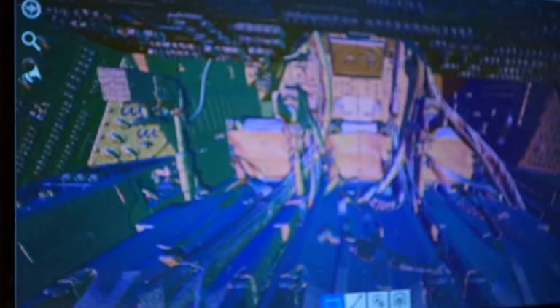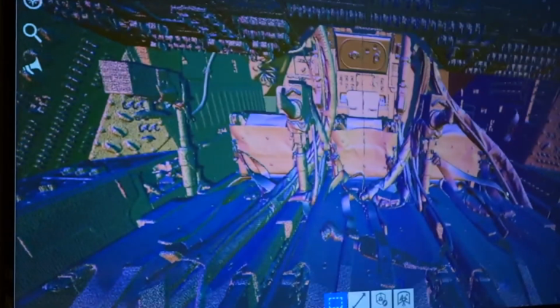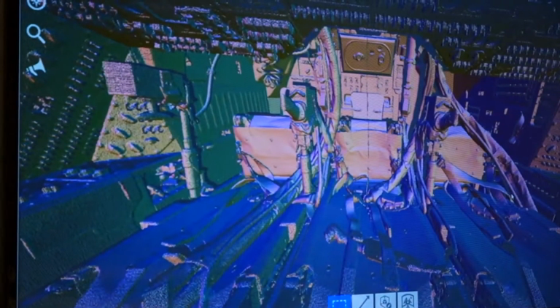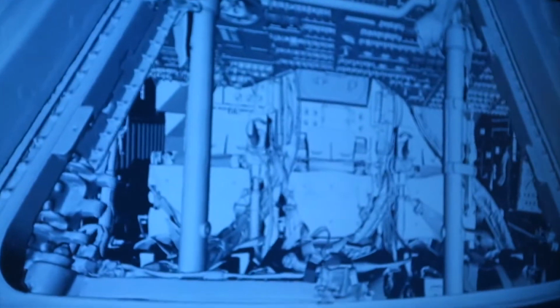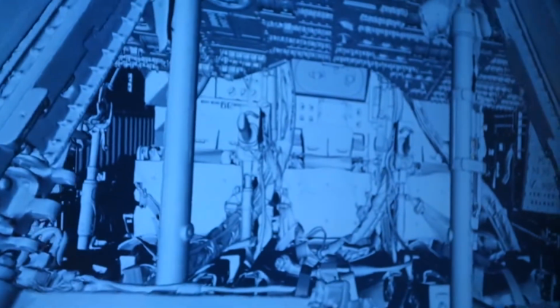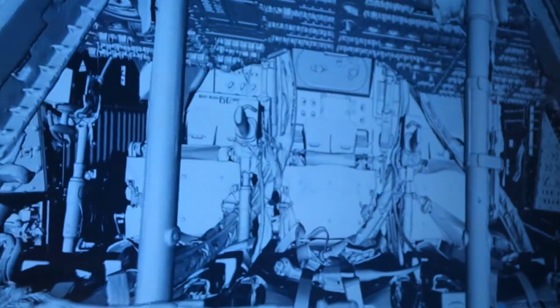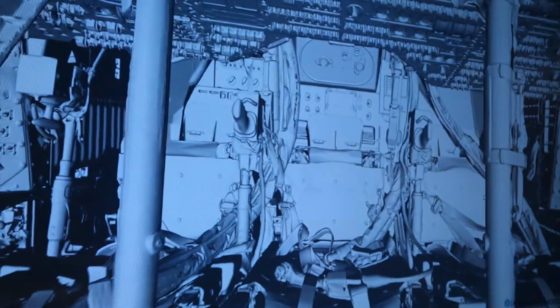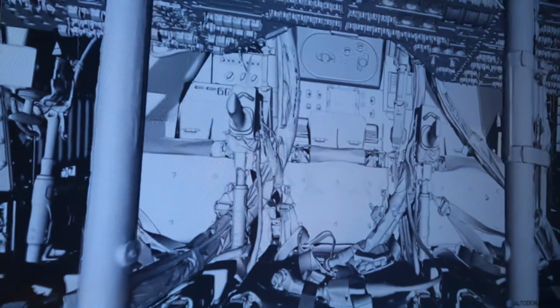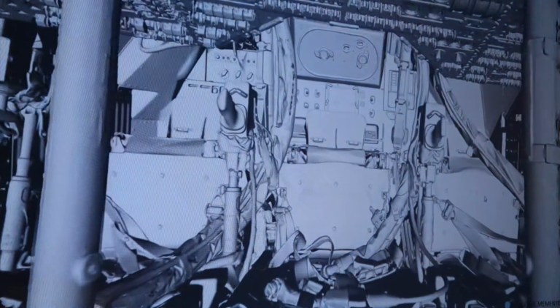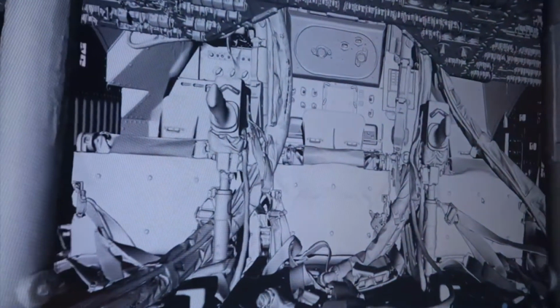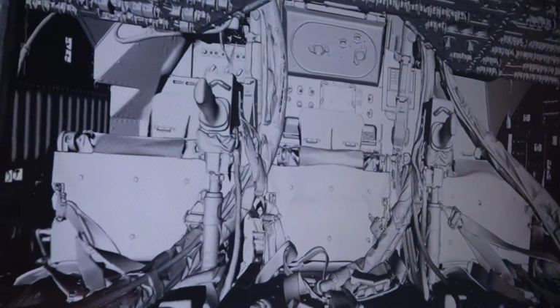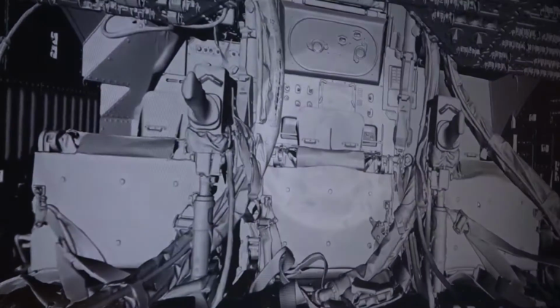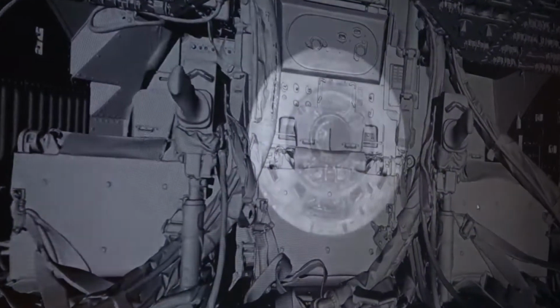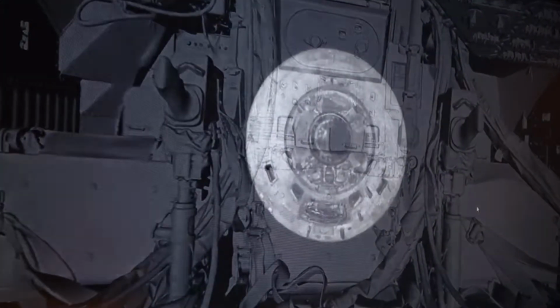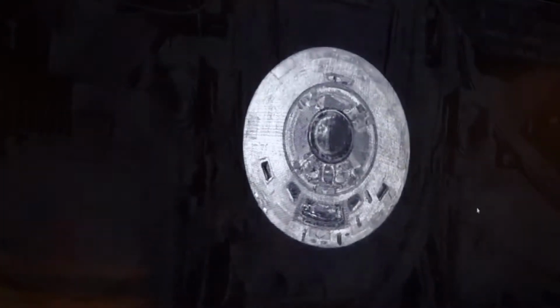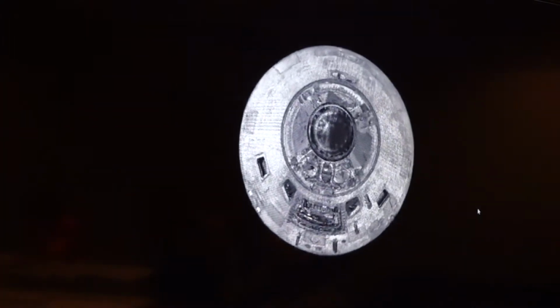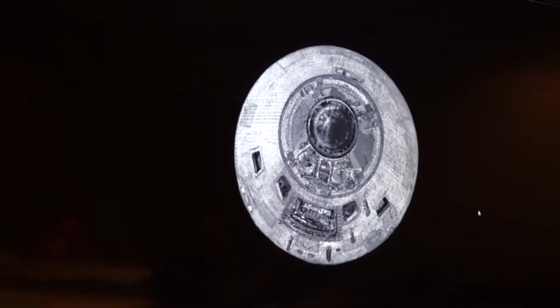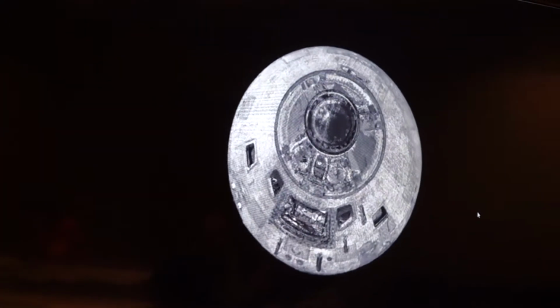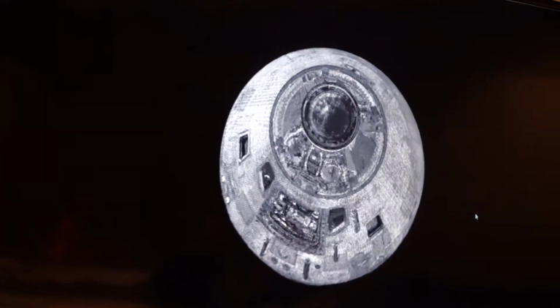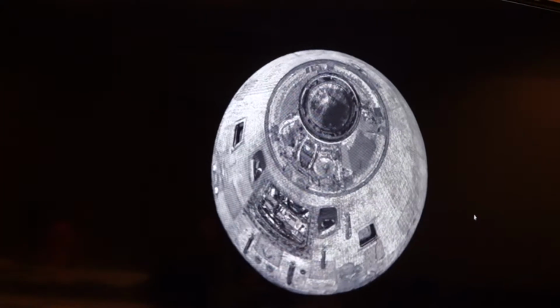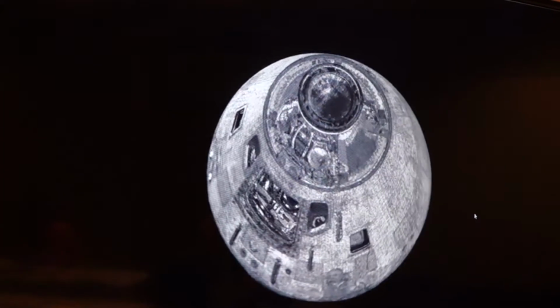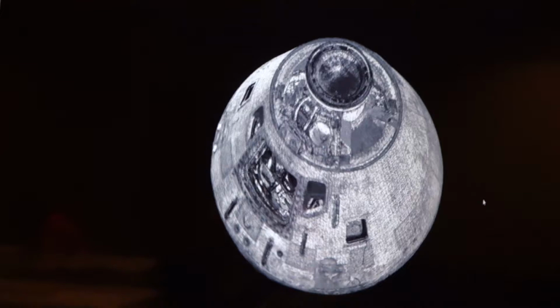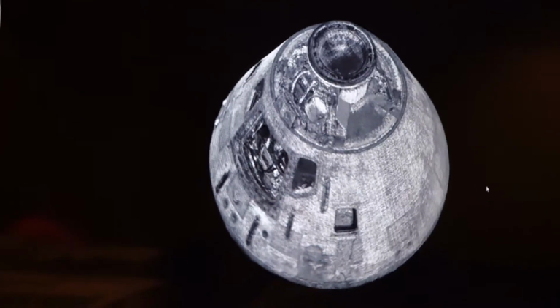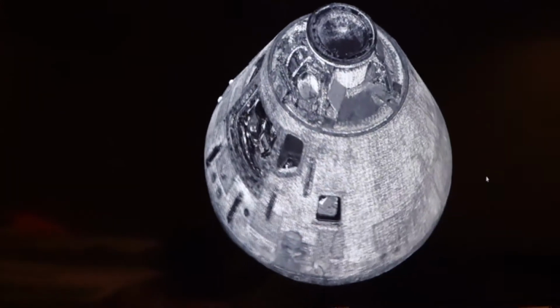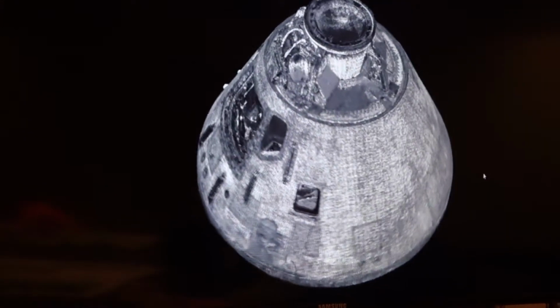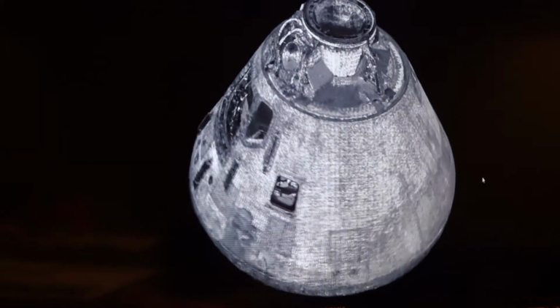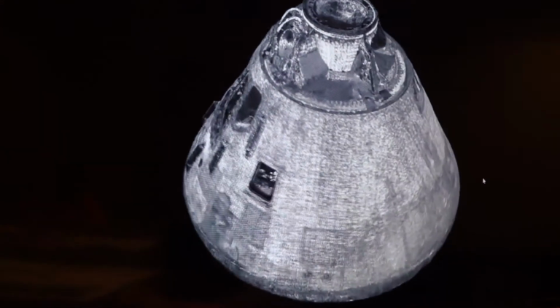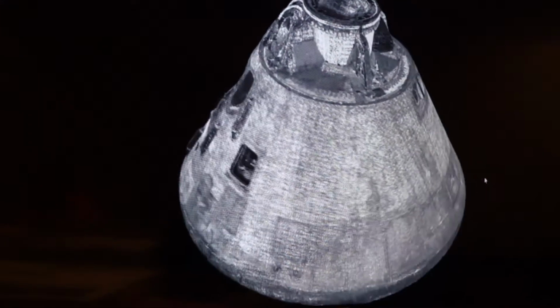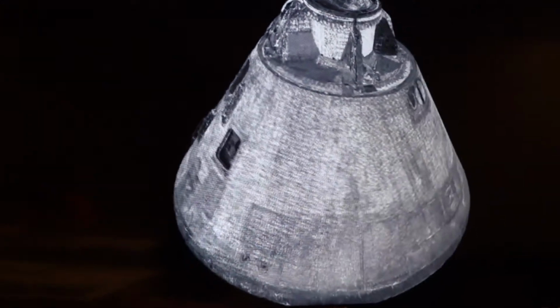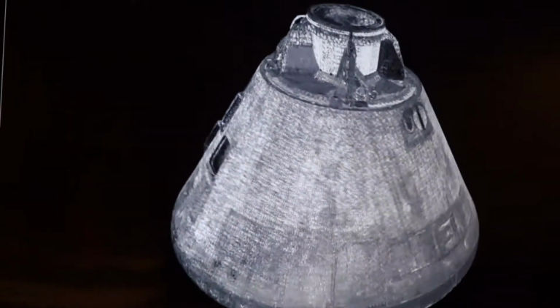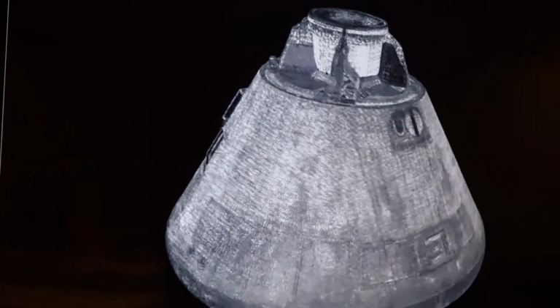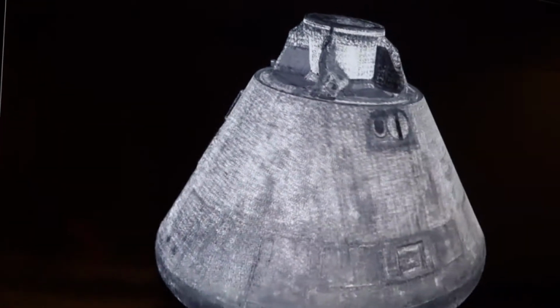SpaceShift Laser Scanner. We're working with an artist from Autodesk. An artist is modeling over top of the scan data, so we're going to have an actual surface model based off of the 3D scan data.